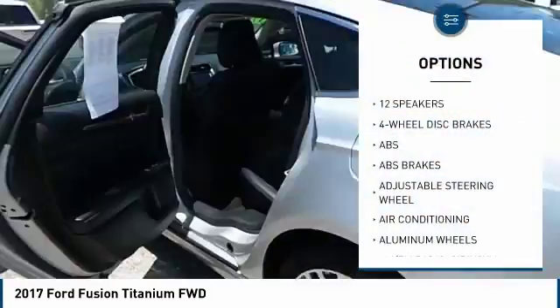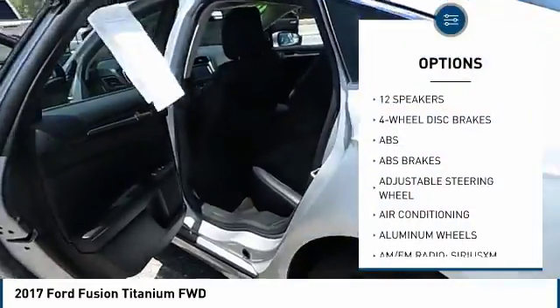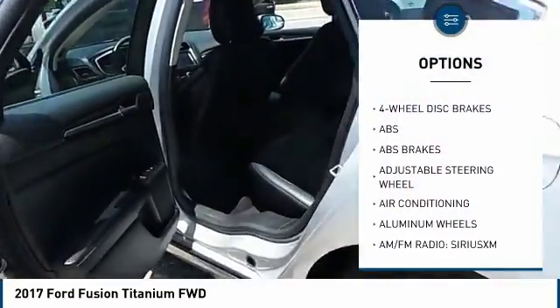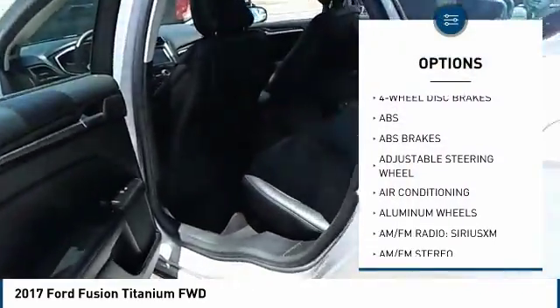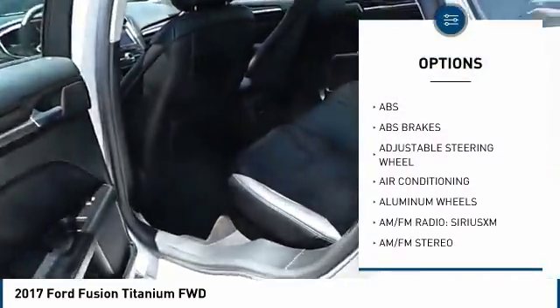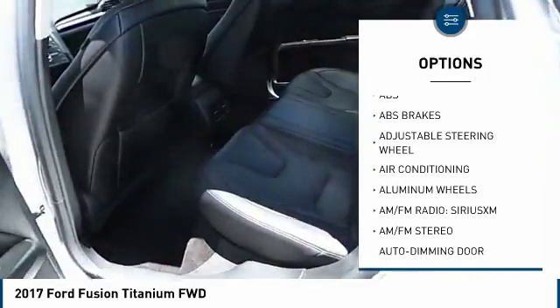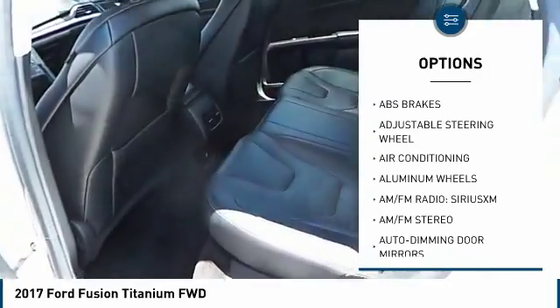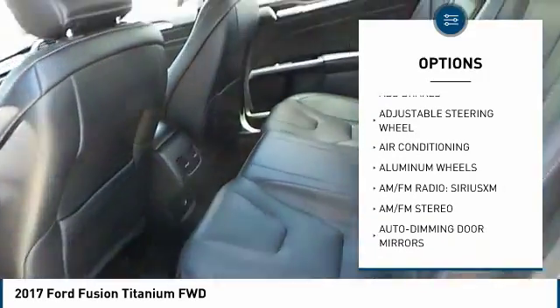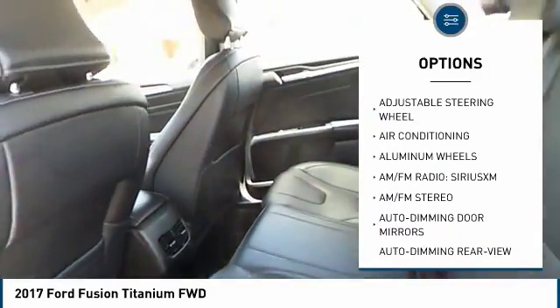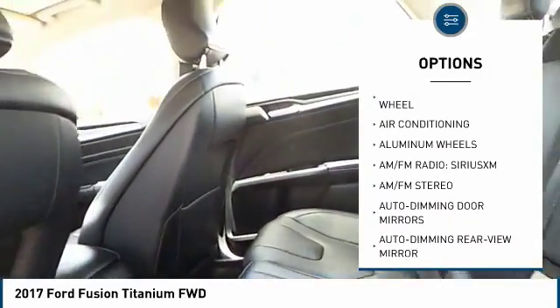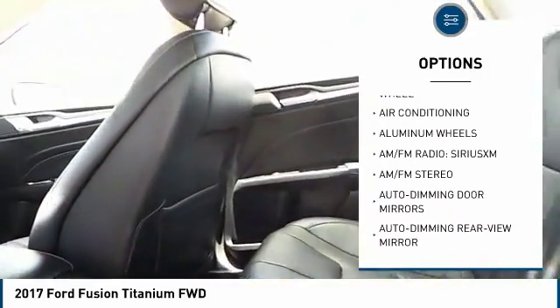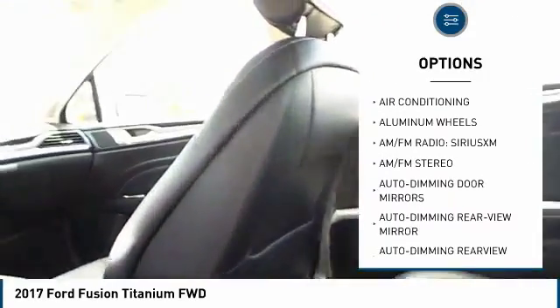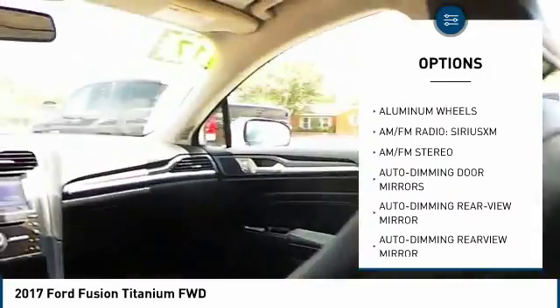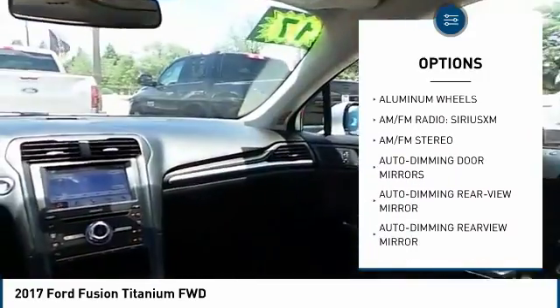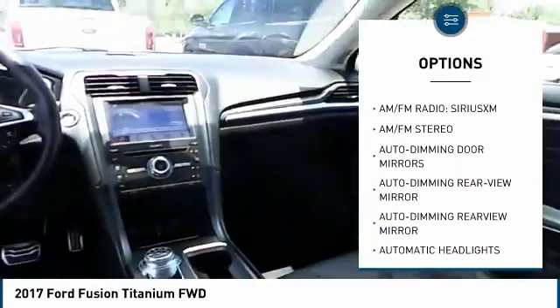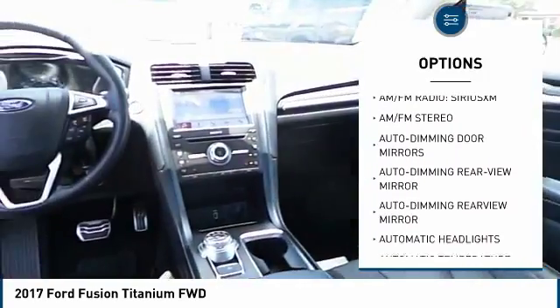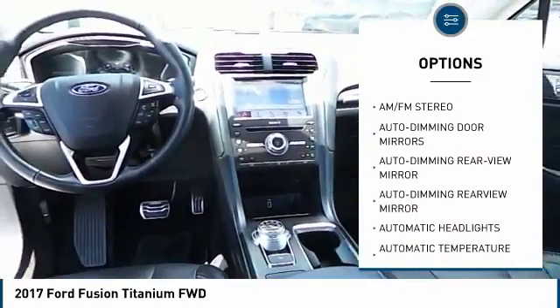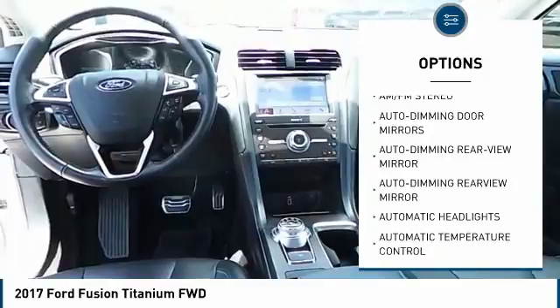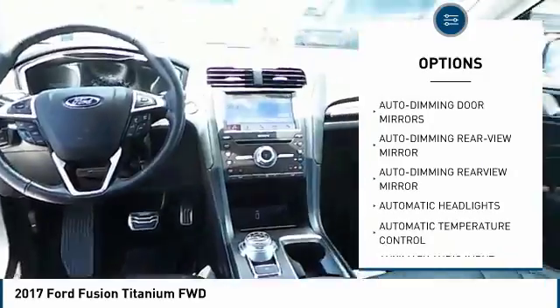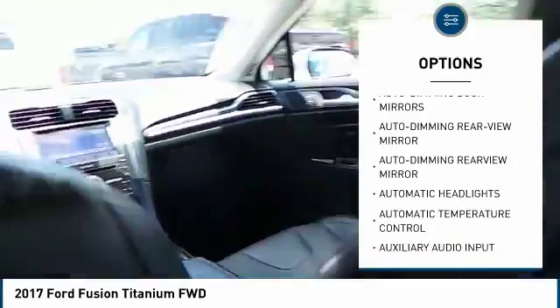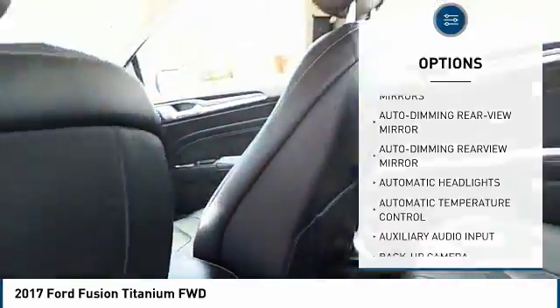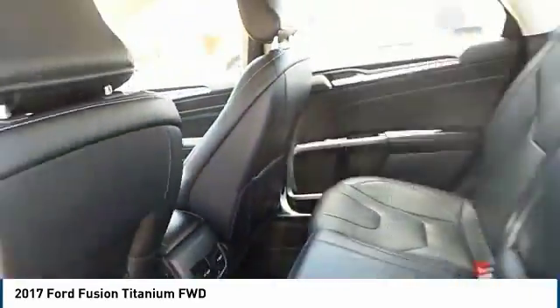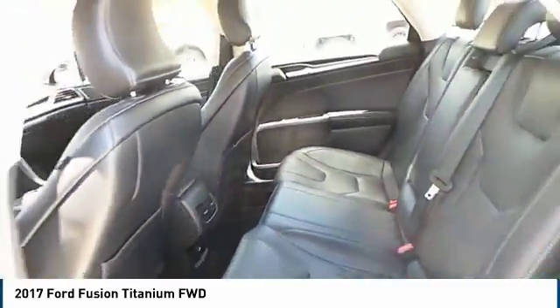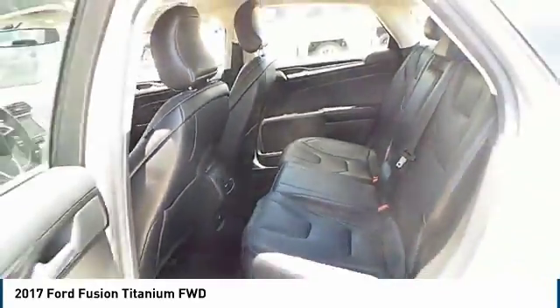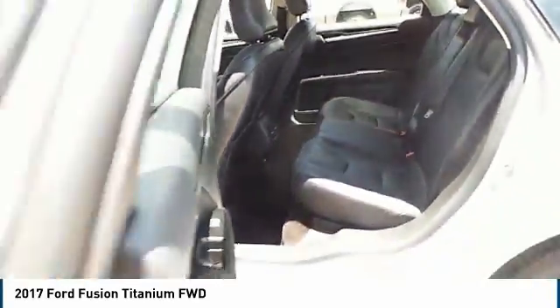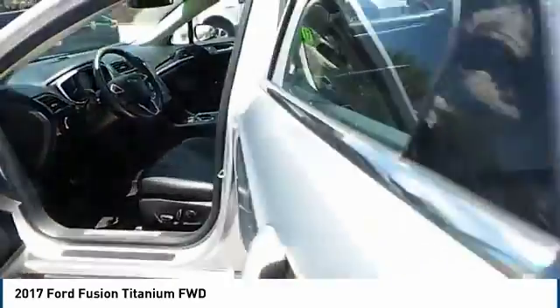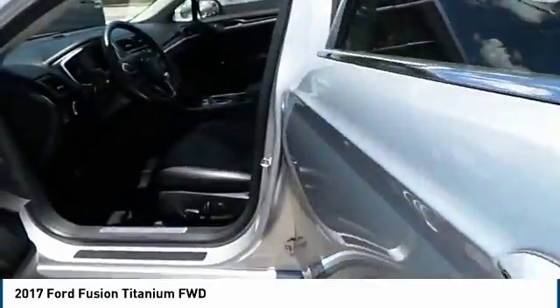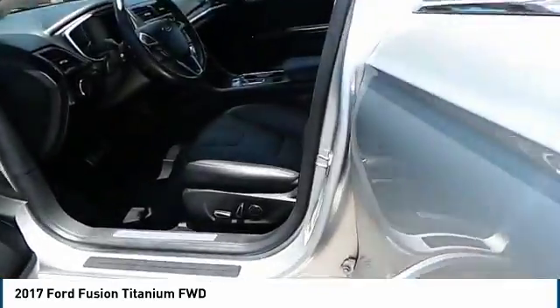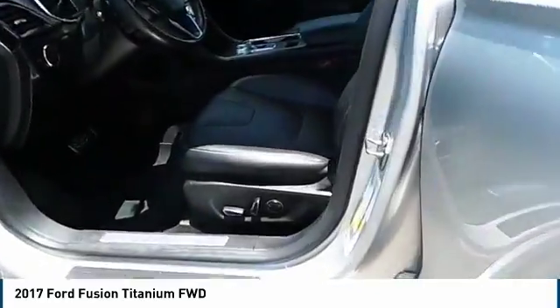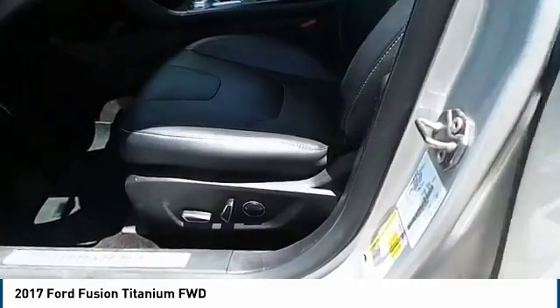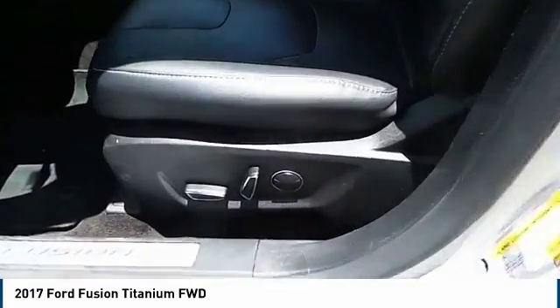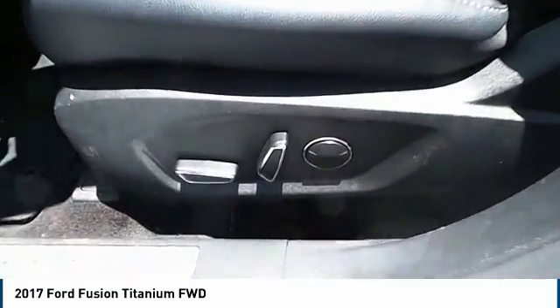Keyless entry, remote engine start, steering wheel audio controls, stability control, anti-lock braking system, backup camera, traction control, power passenger seat, Bluetooth, leather-wrapped steering wheel.